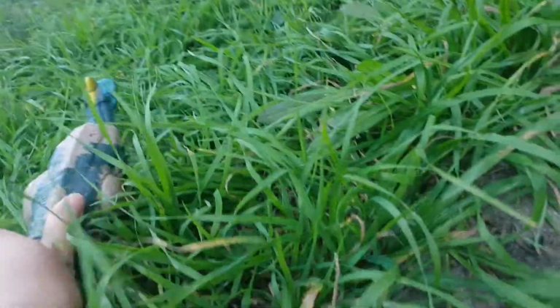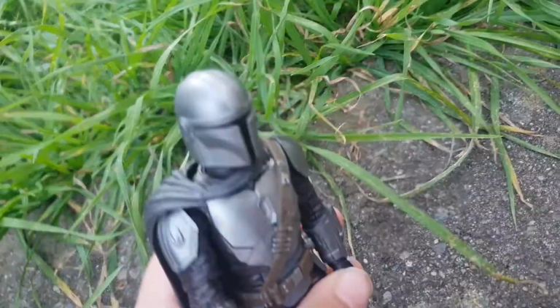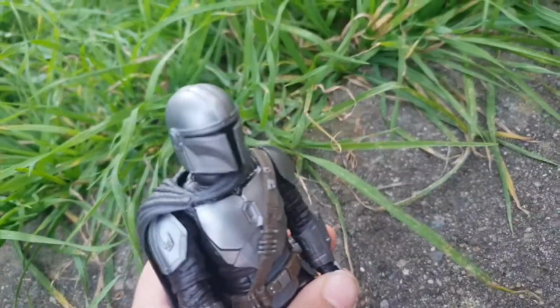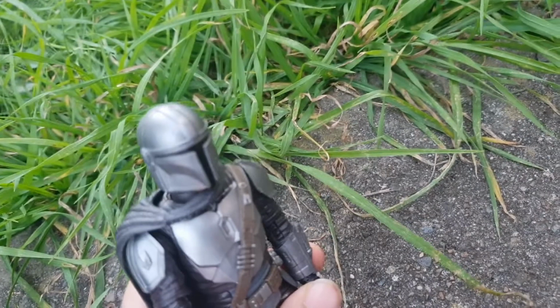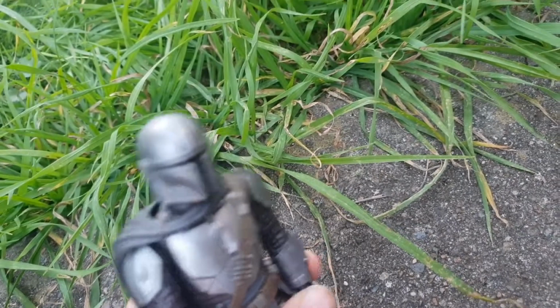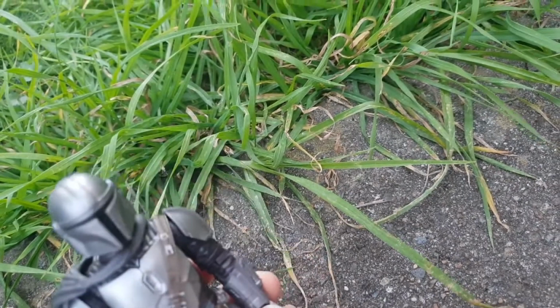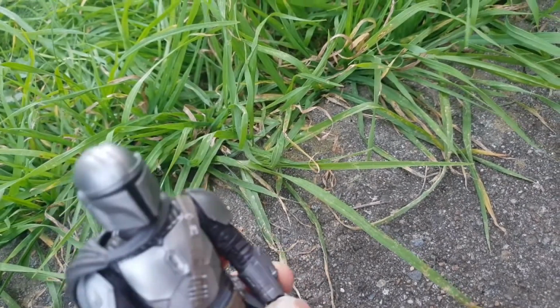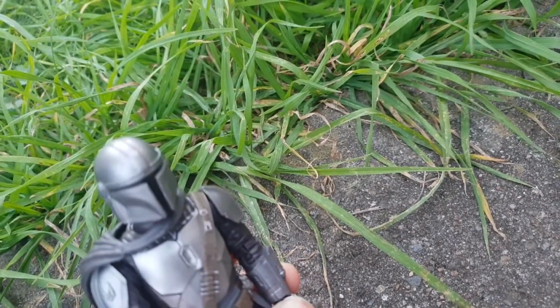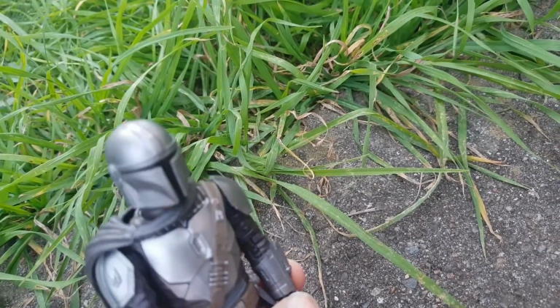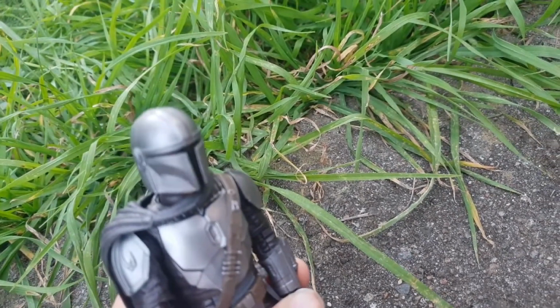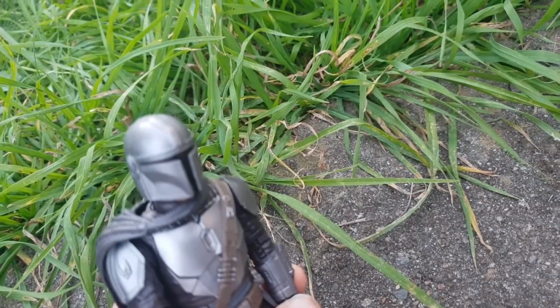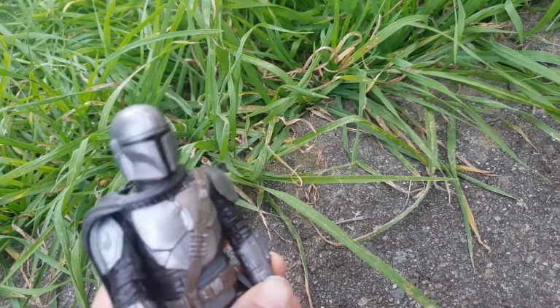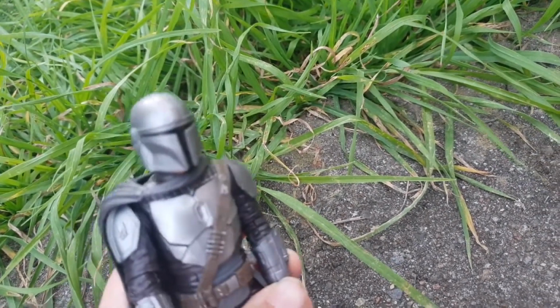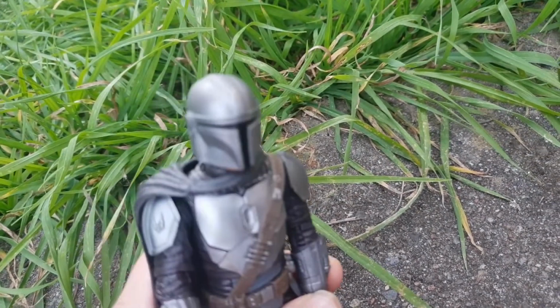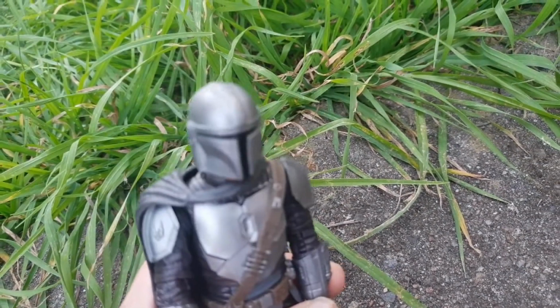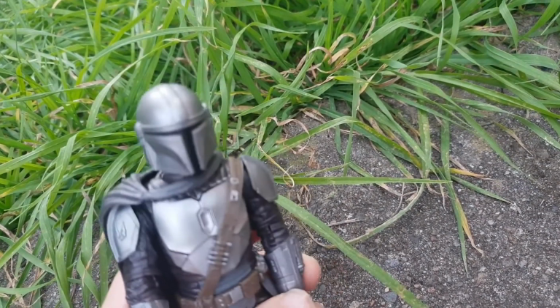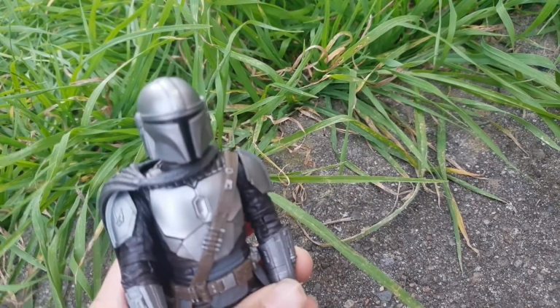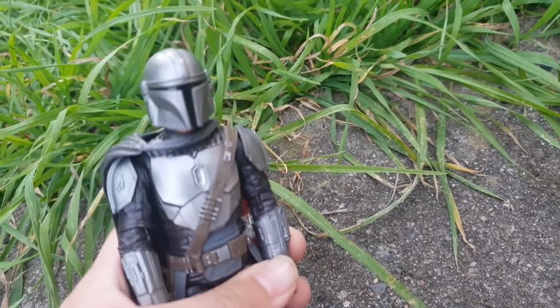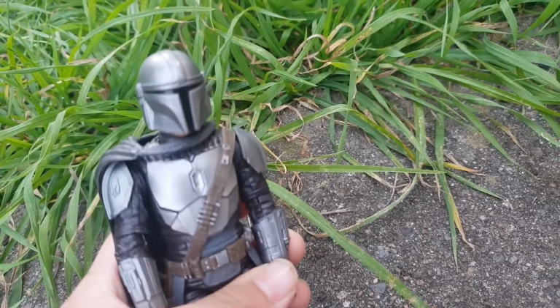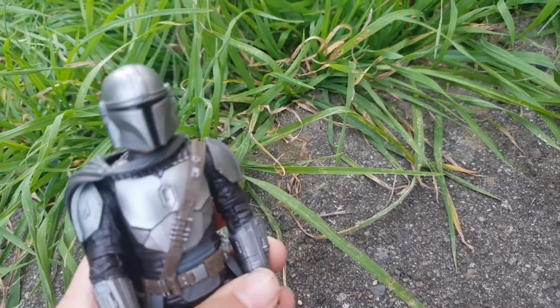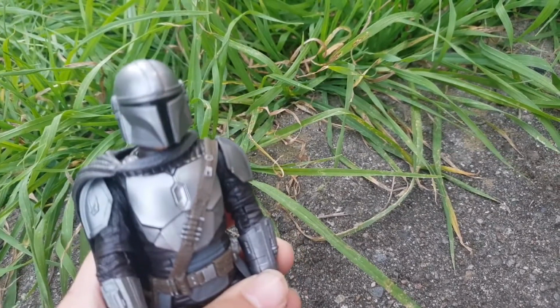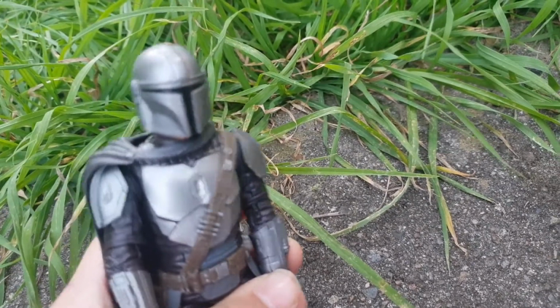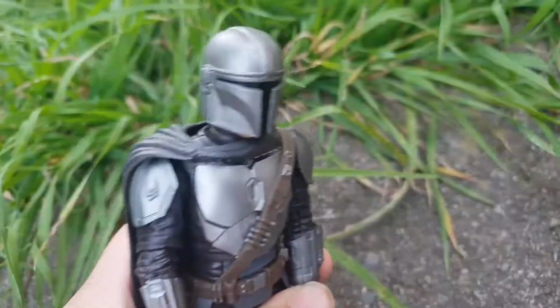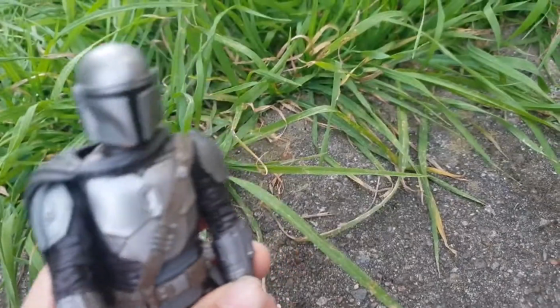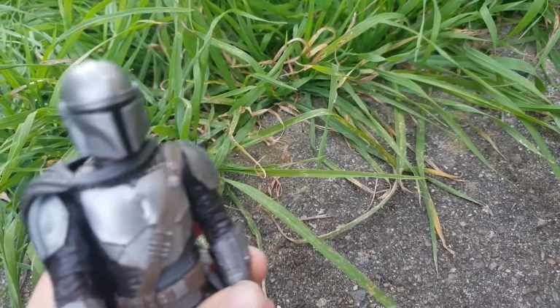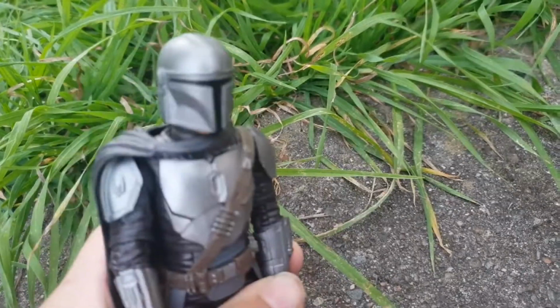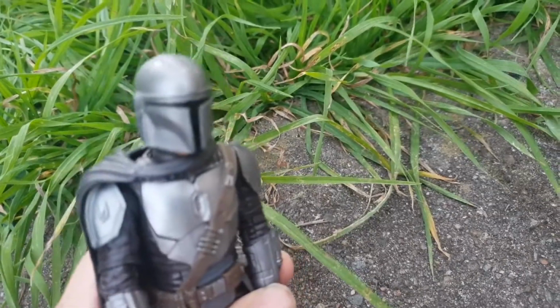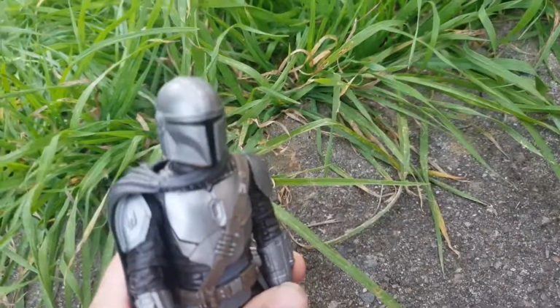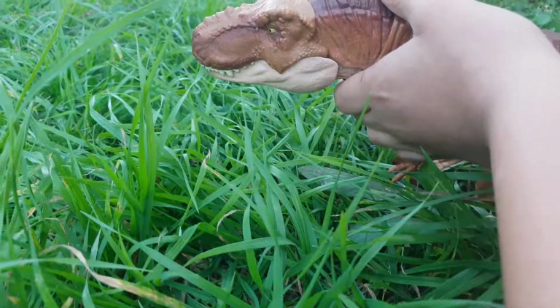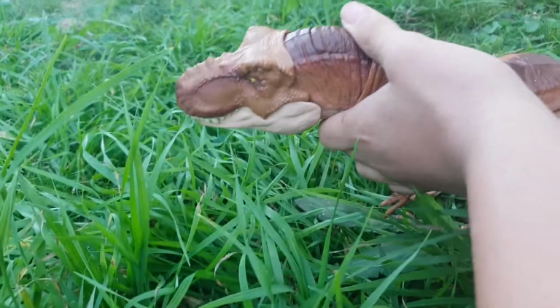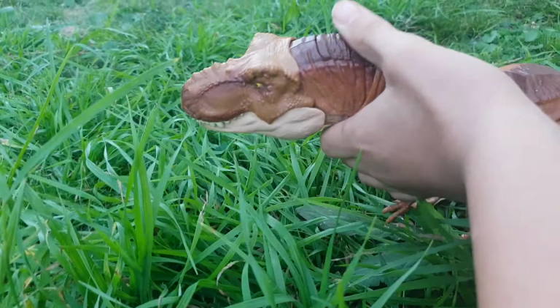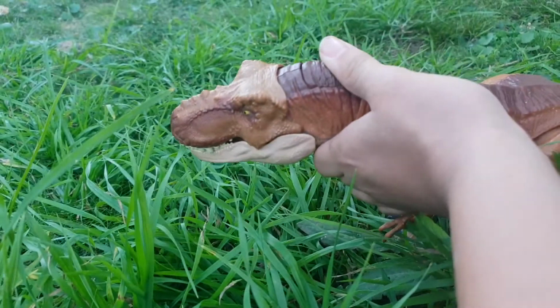Right, enough of the herbivores. We've got something bigger — sharper teeth — and something that you might actually recognize. The T-Rex.